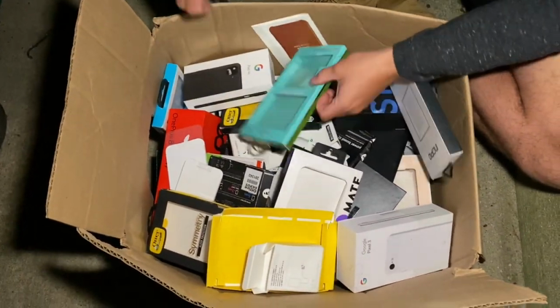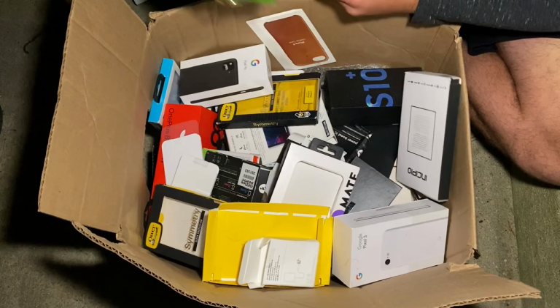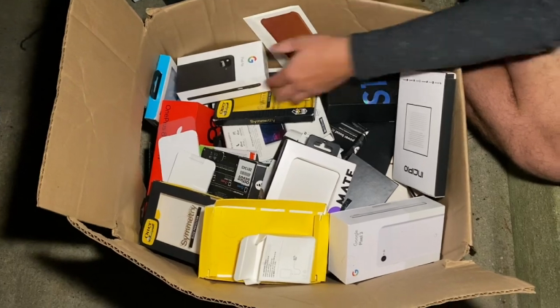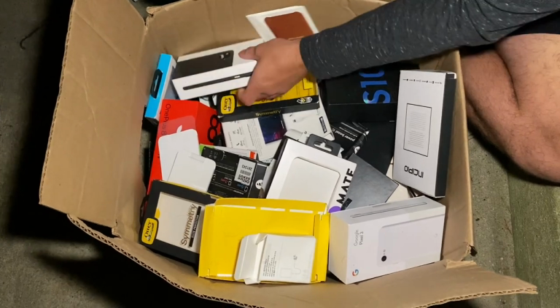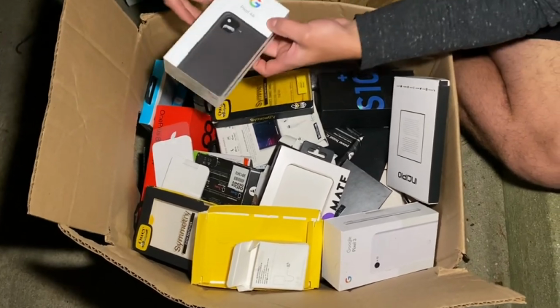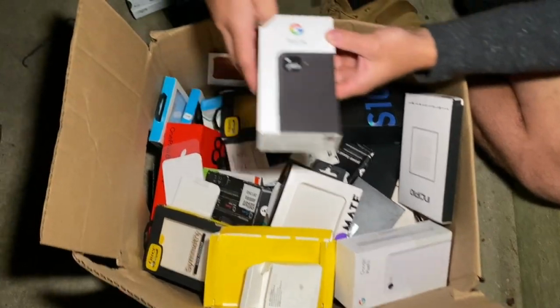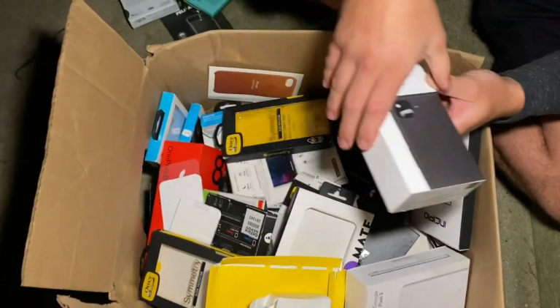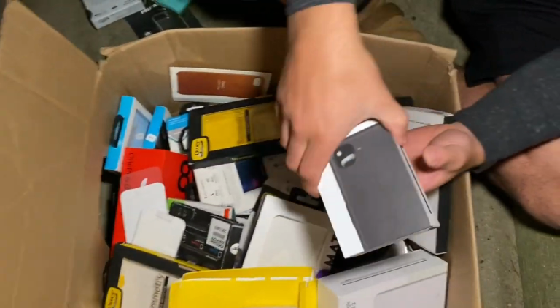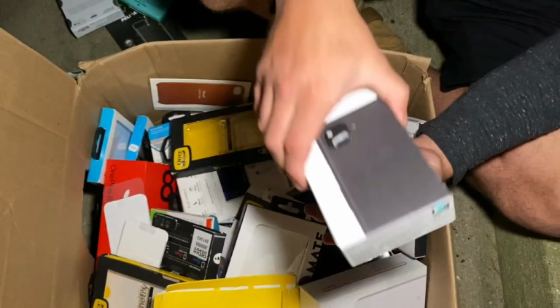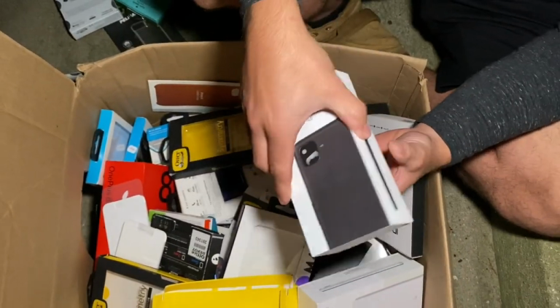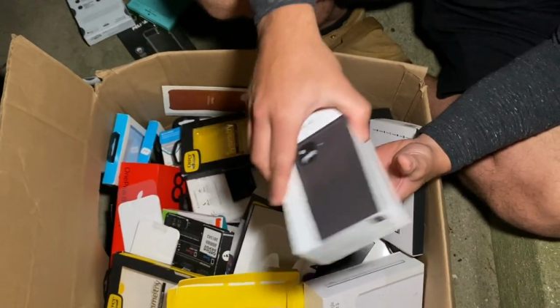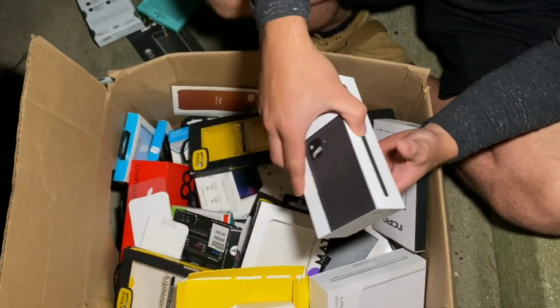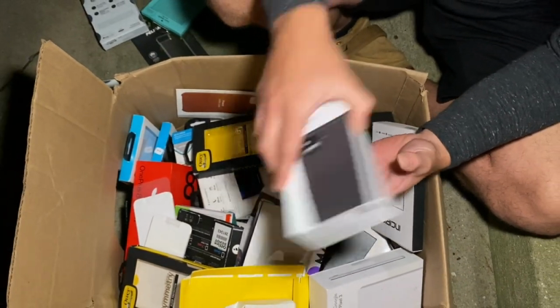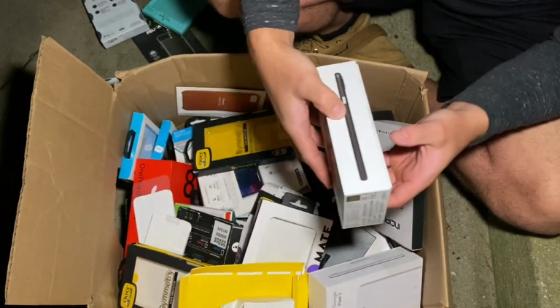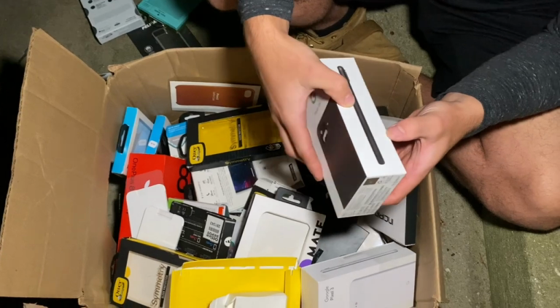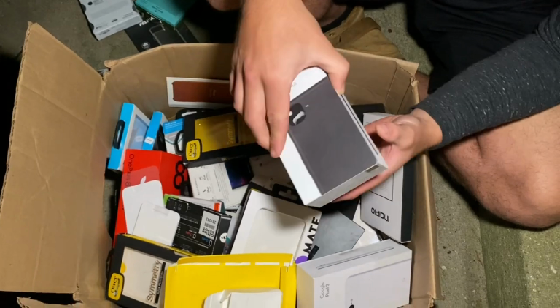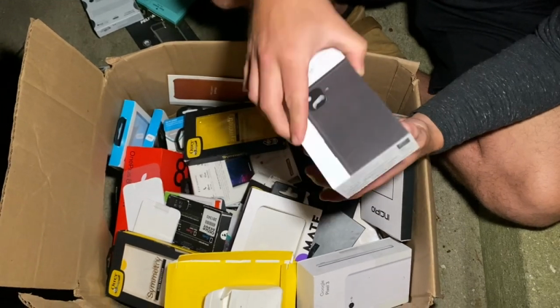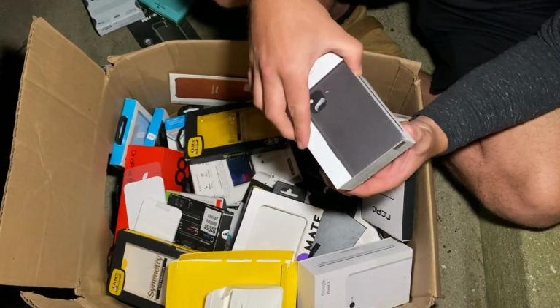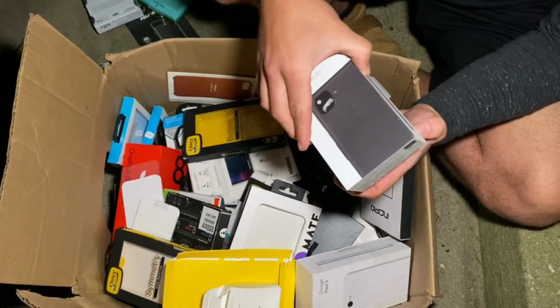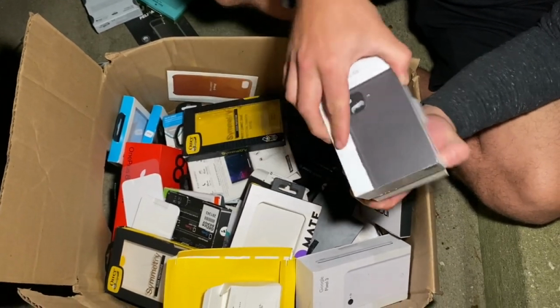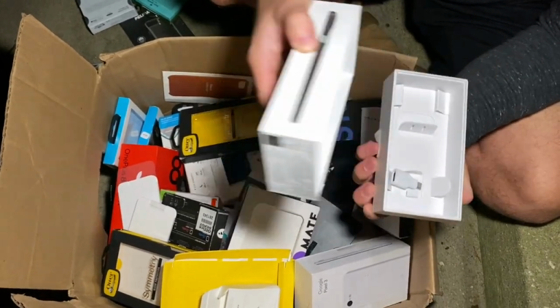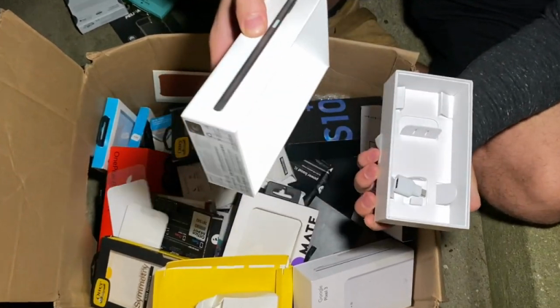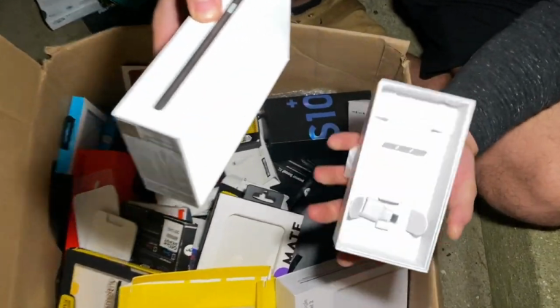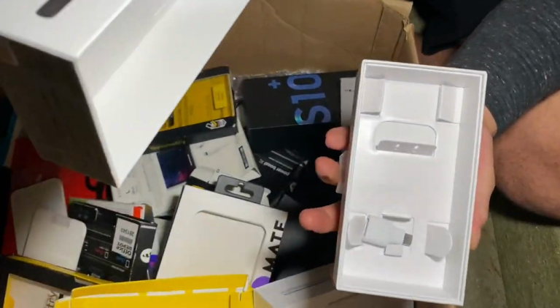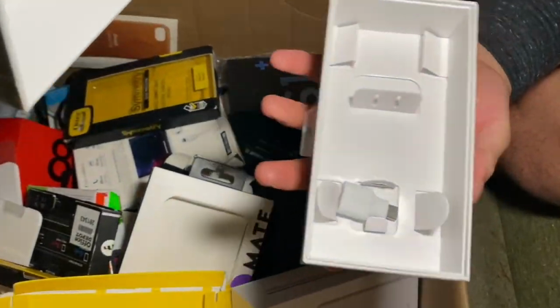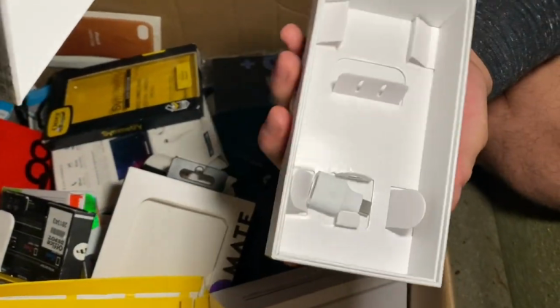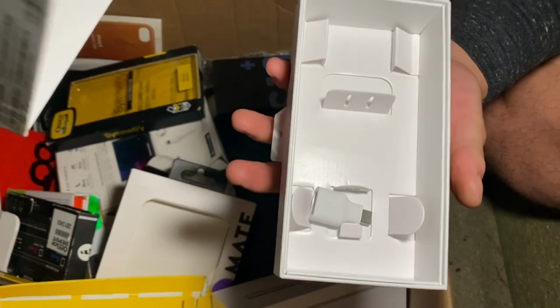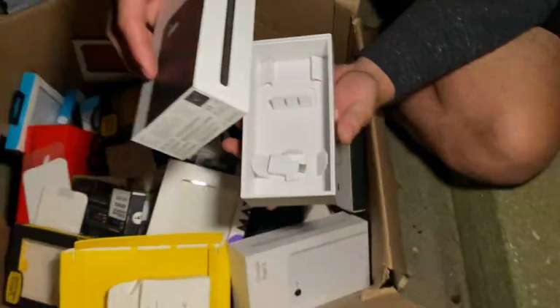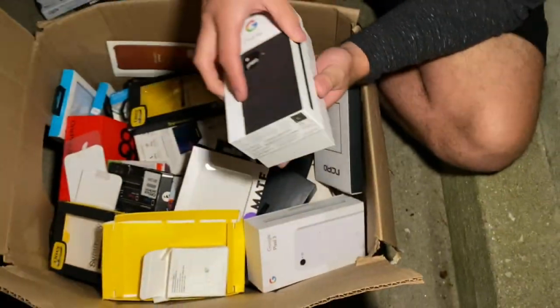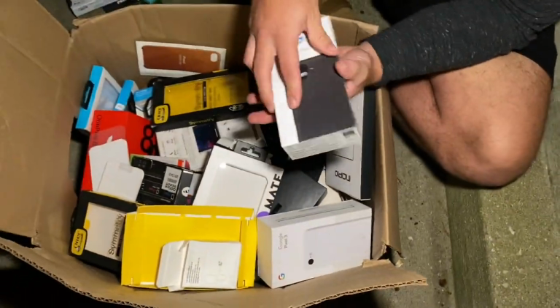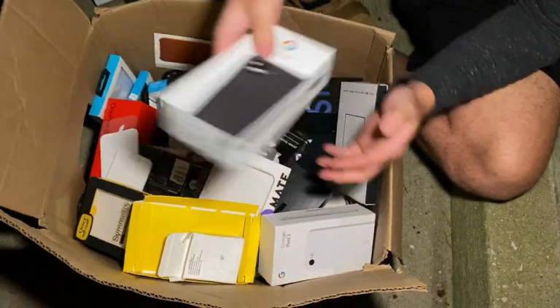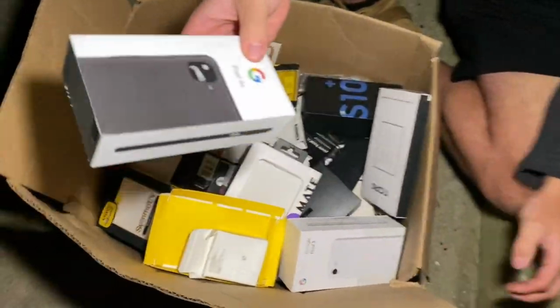Another box right there - Google Pixel 4a. We got something in here - I doubt it's gonna be a phone. It's got a little USB-C adapter. There you go.